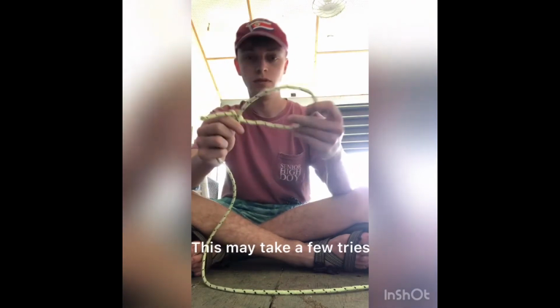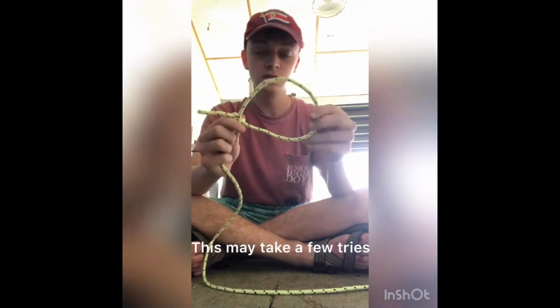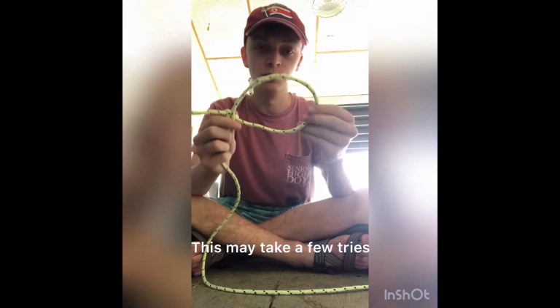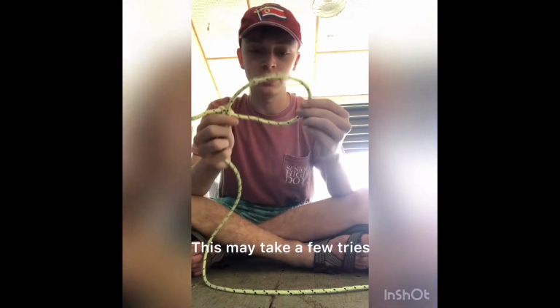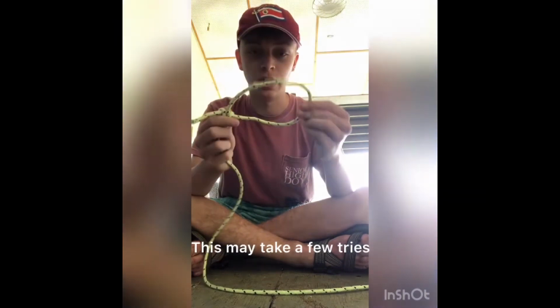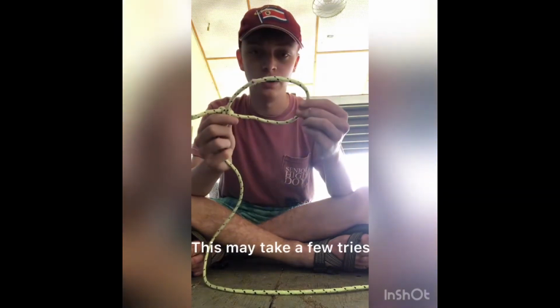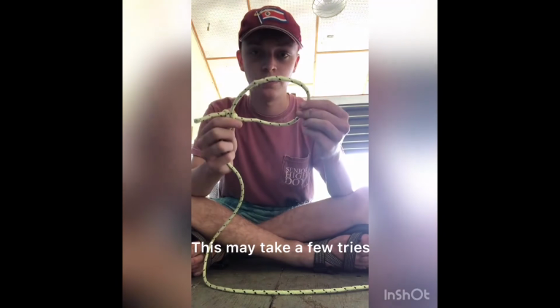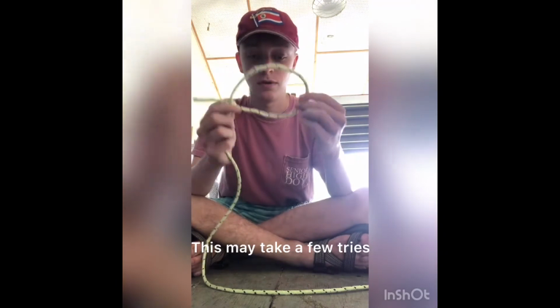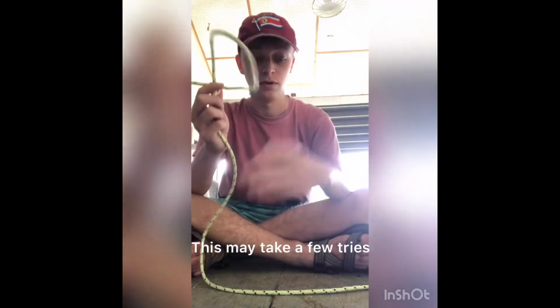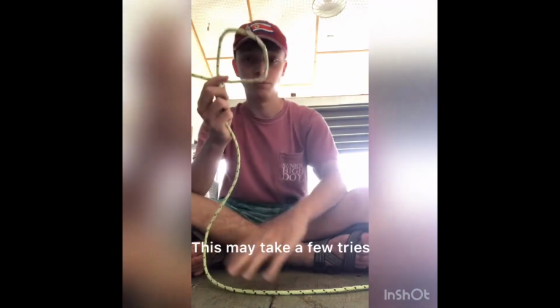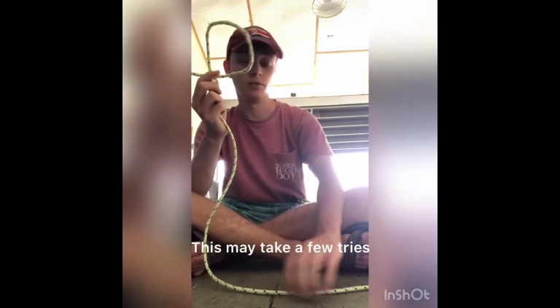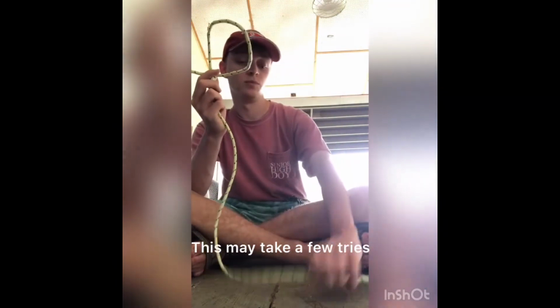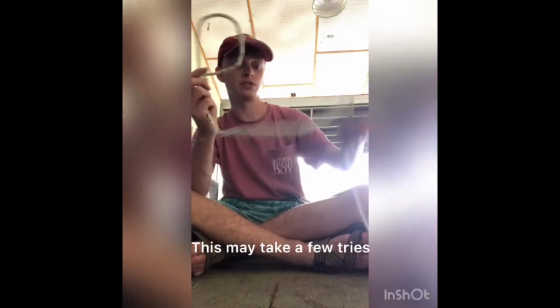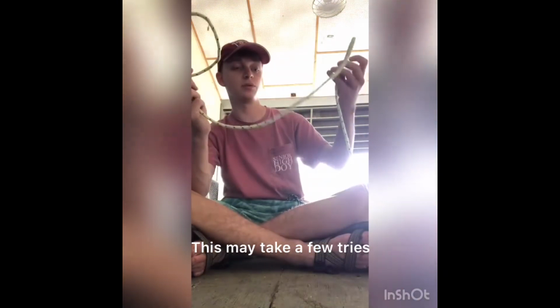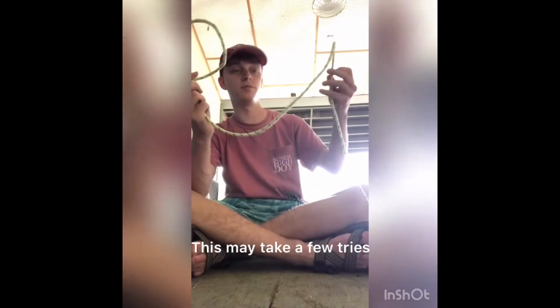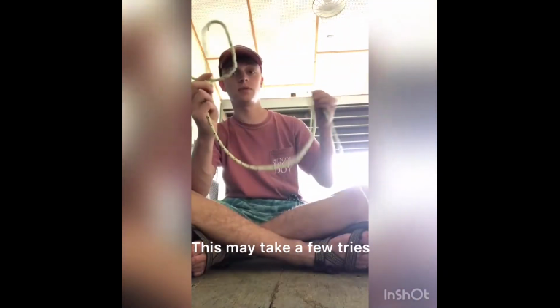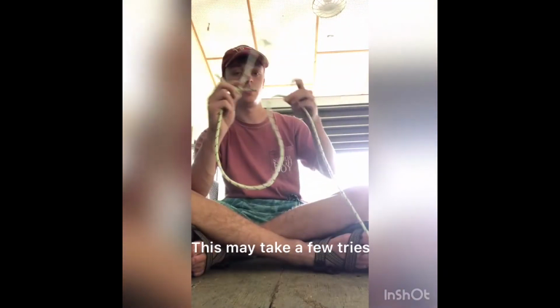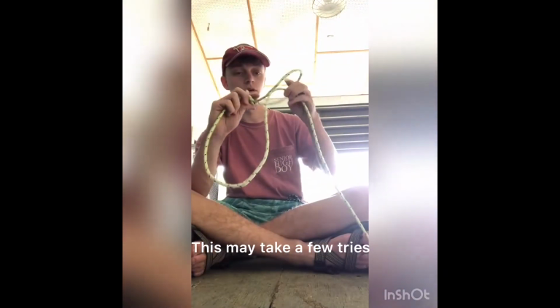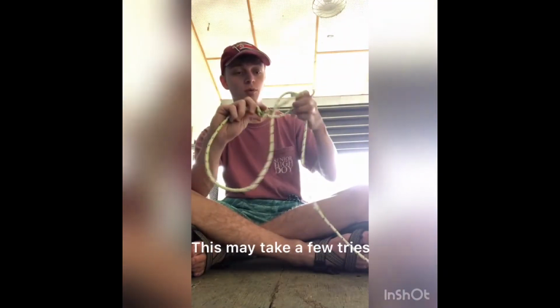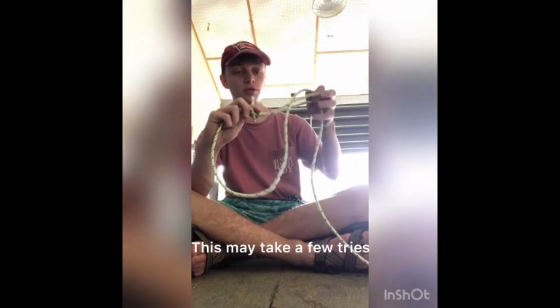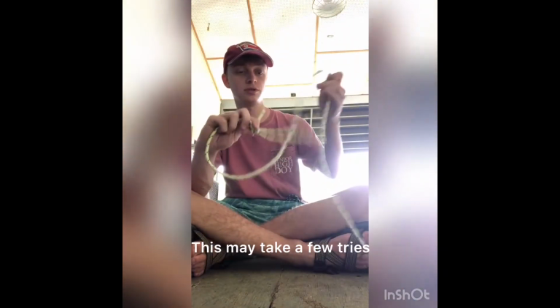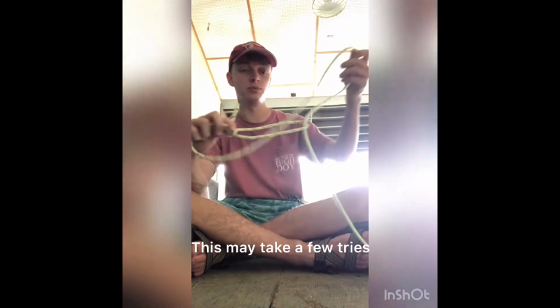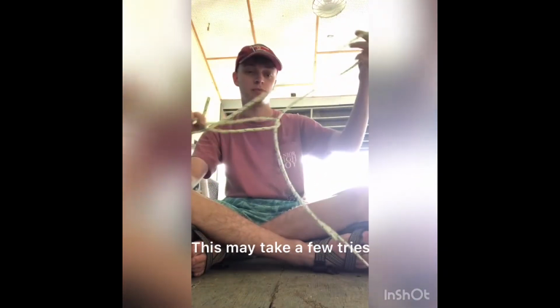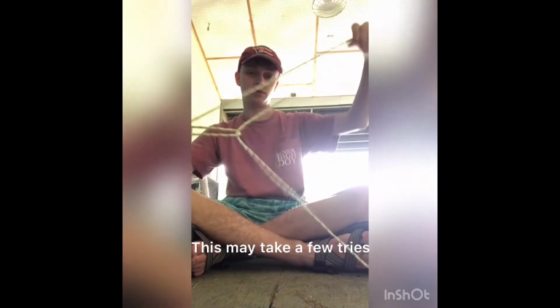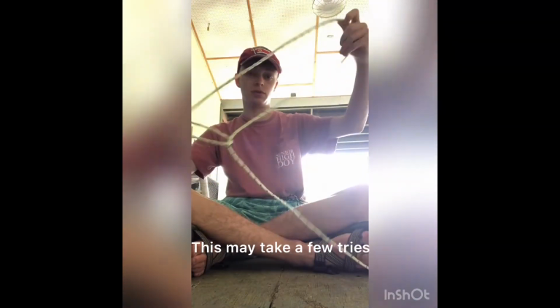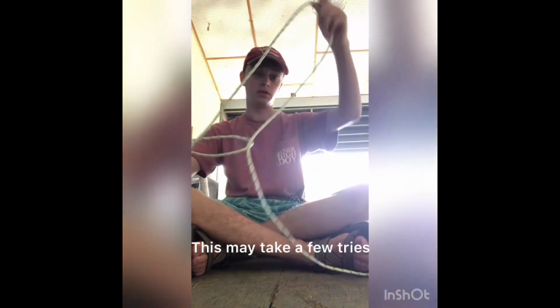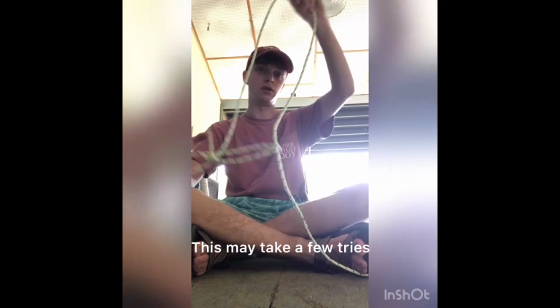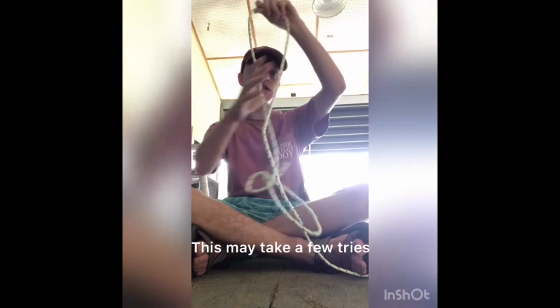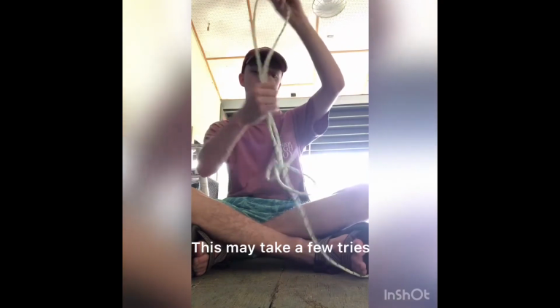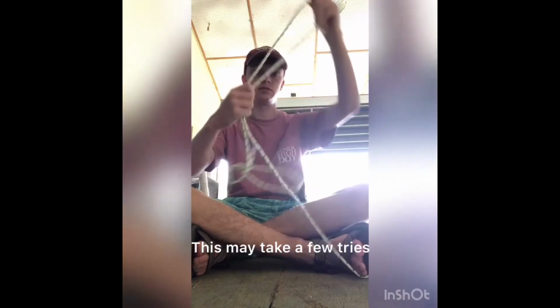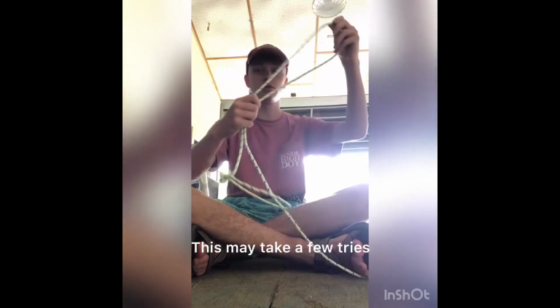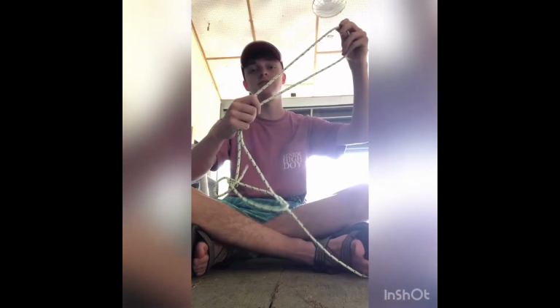This loop is called the hondo. From here, we'll take the rope and put it through this loop, and this is your lasso.